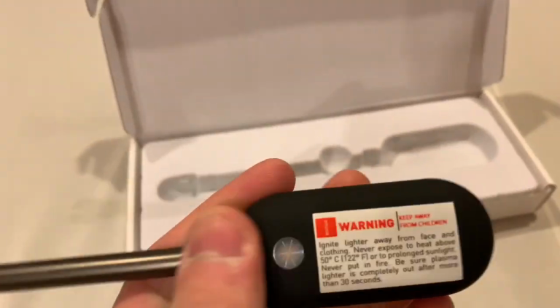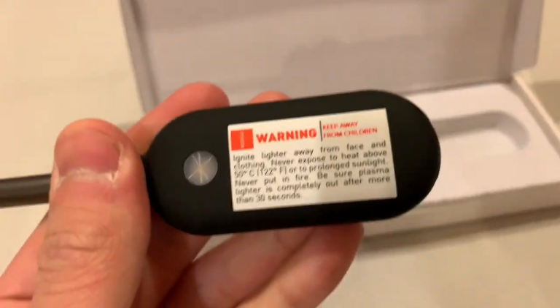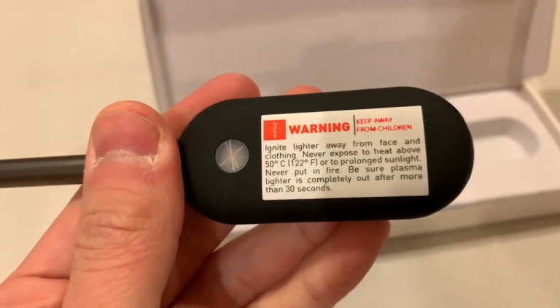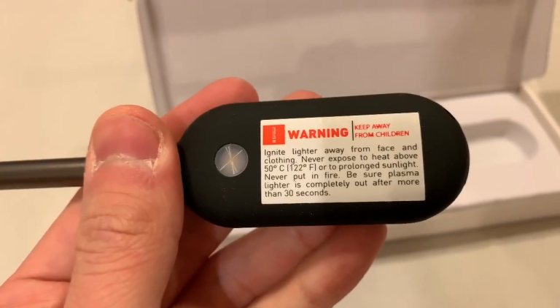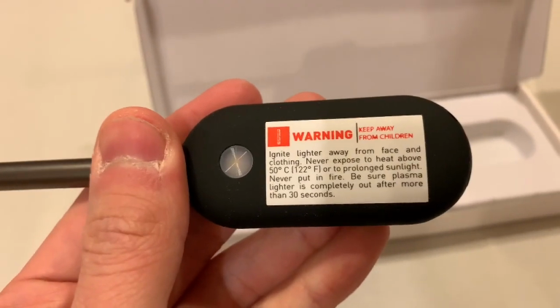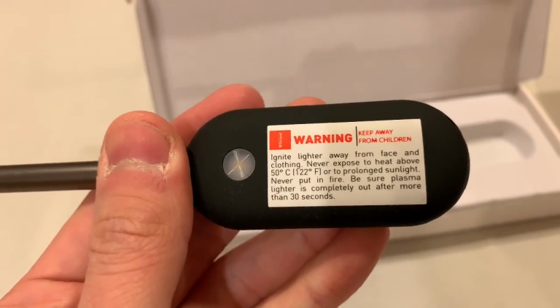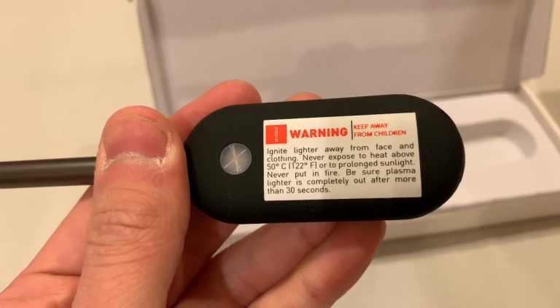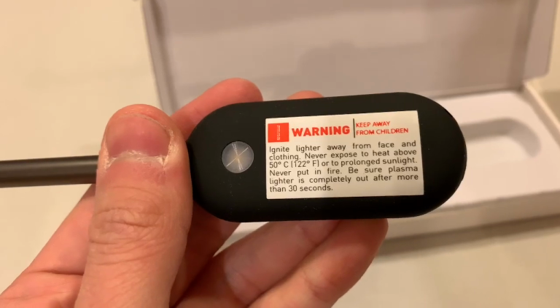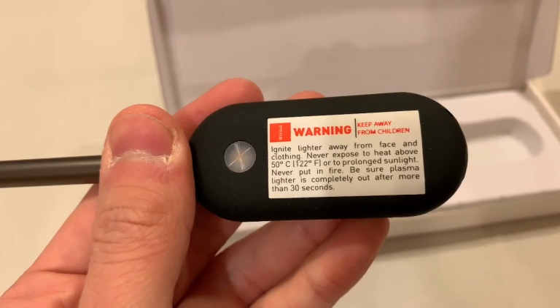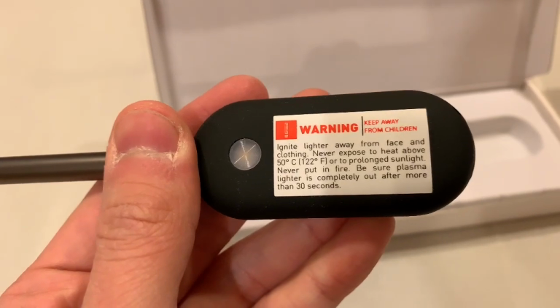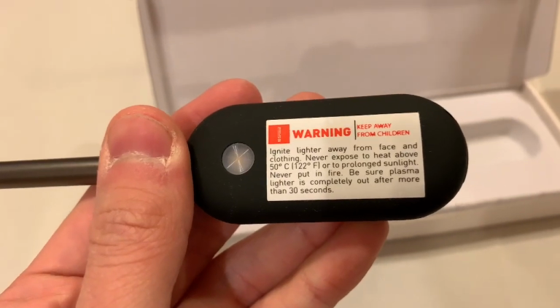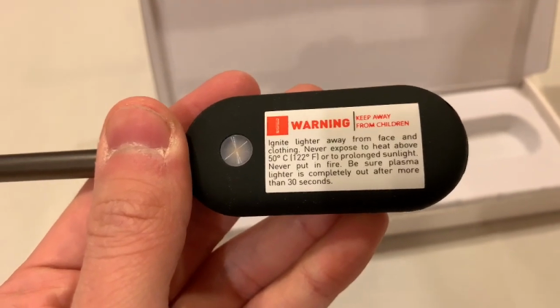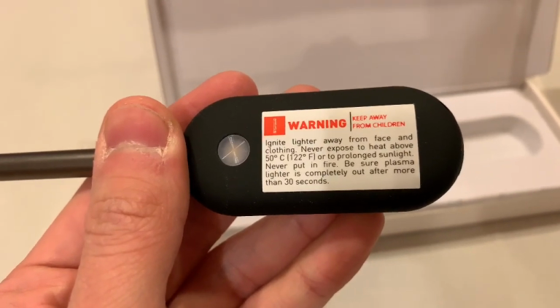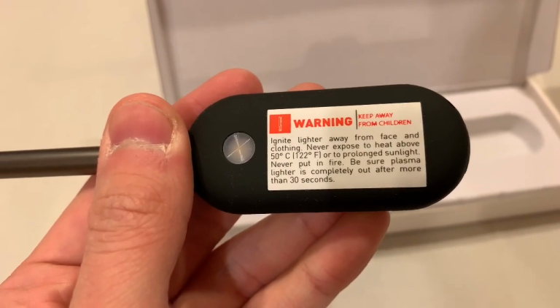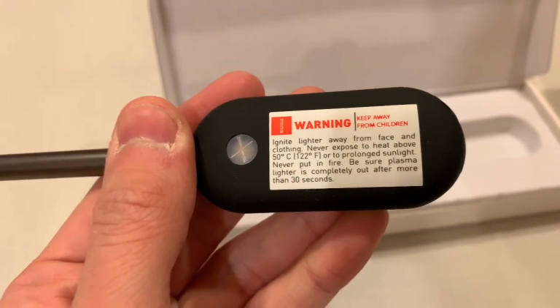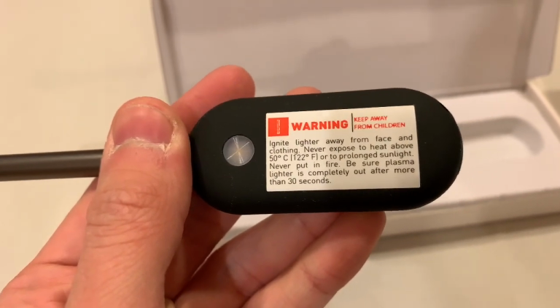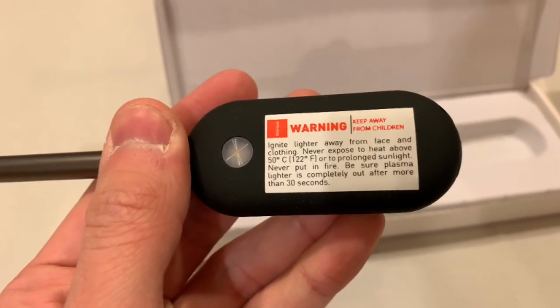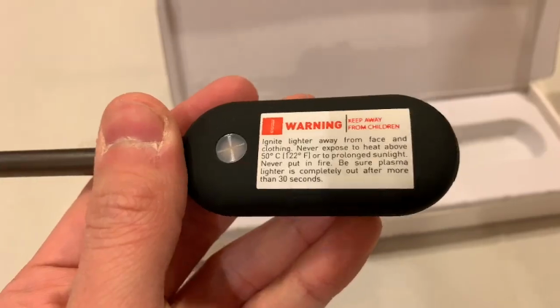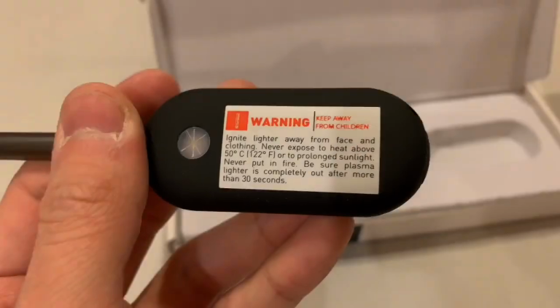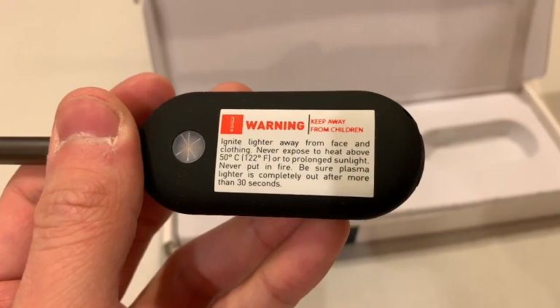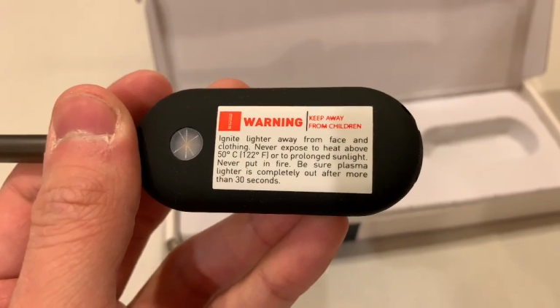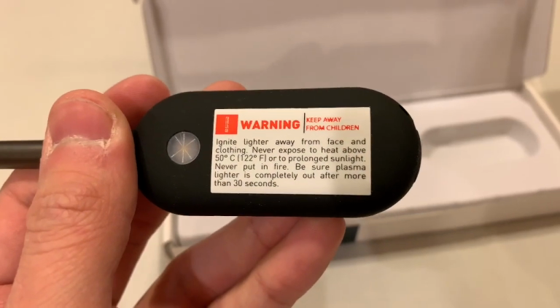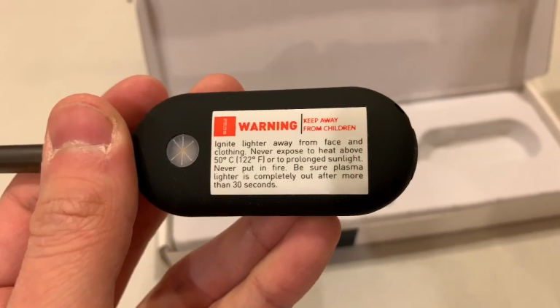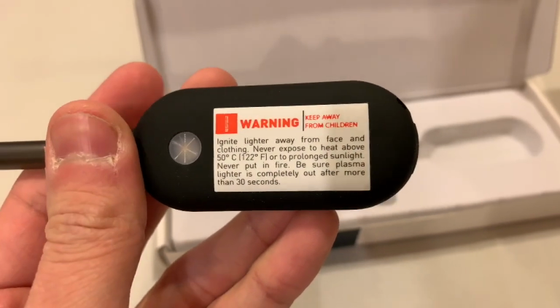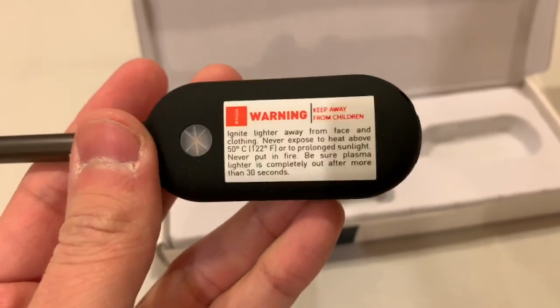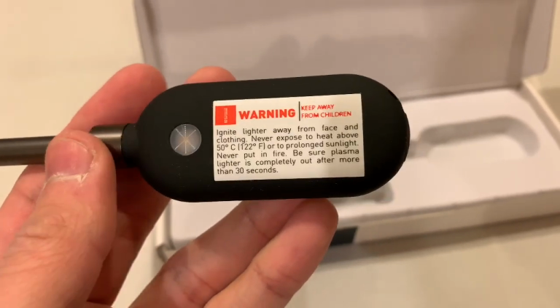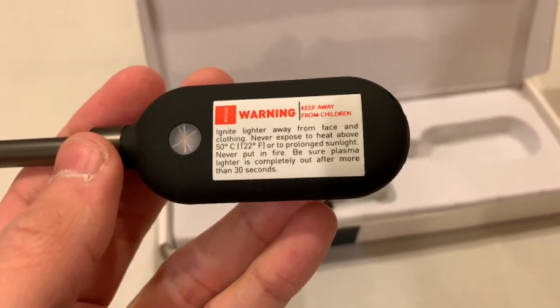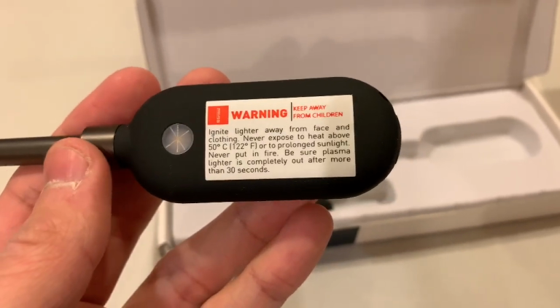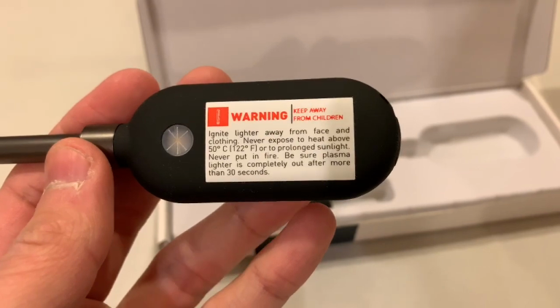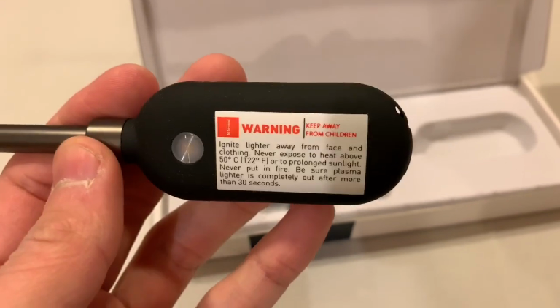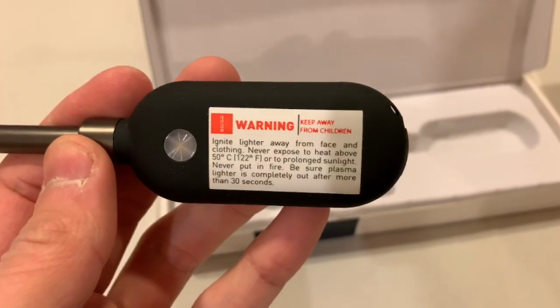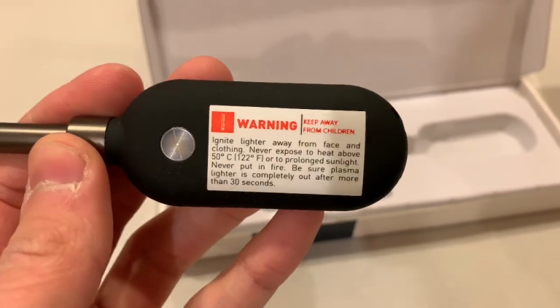Let's see what it says here. Warning: ignite lighter away from face and close. Never heated above 122 Fahrenheit — I don't expect to do that. Be sure plasma lighter is completely out after more than 30 seconds. It's not really clear what that means.